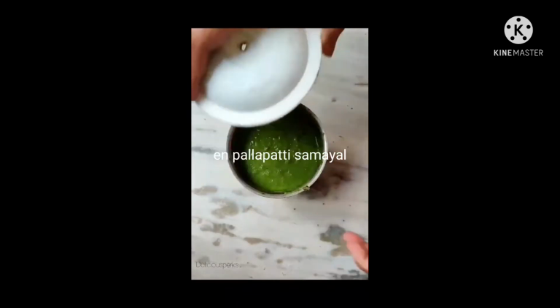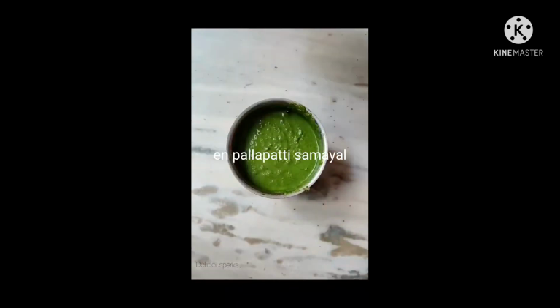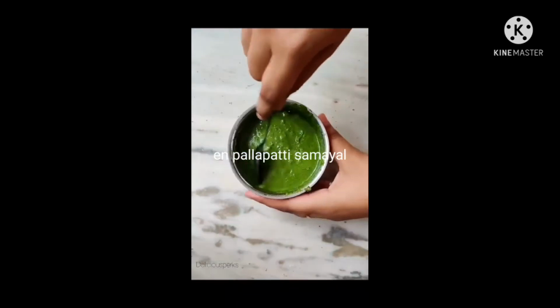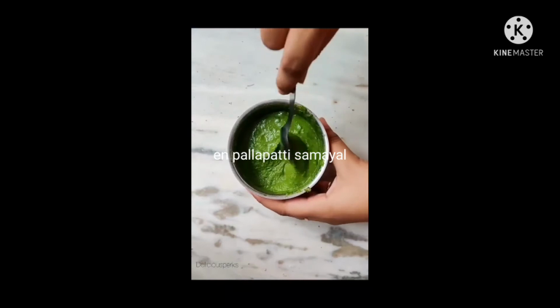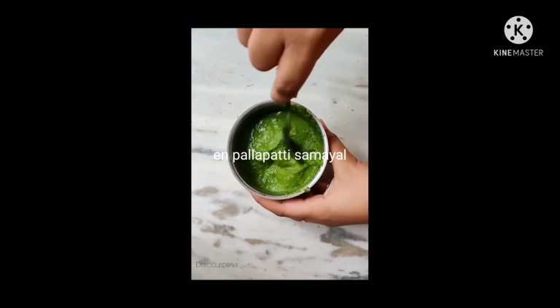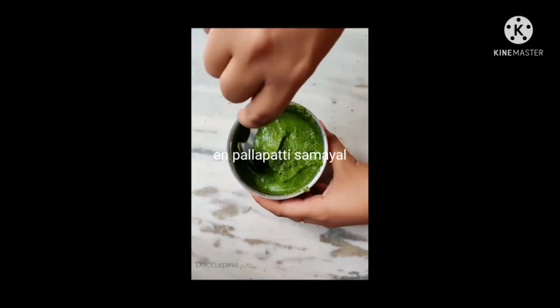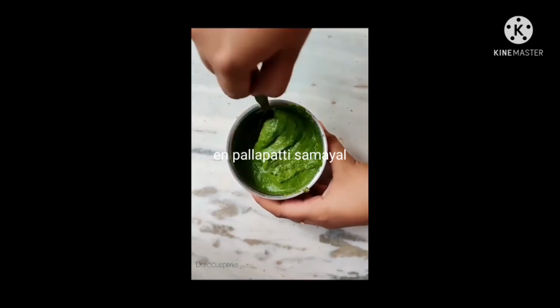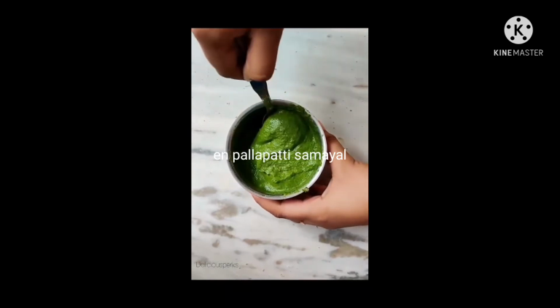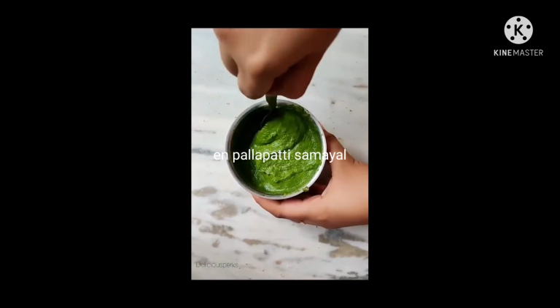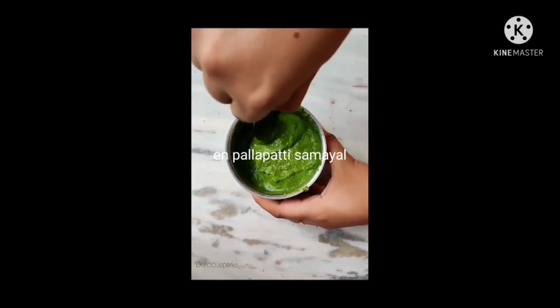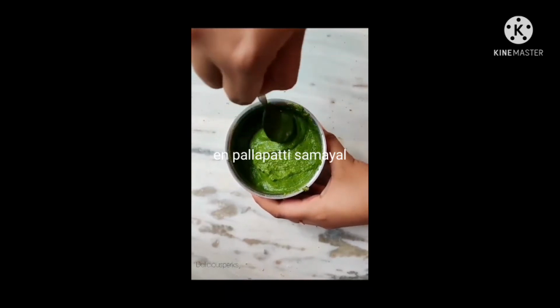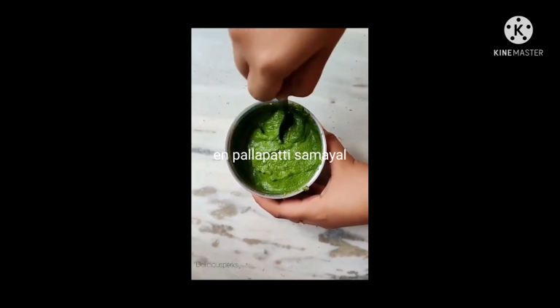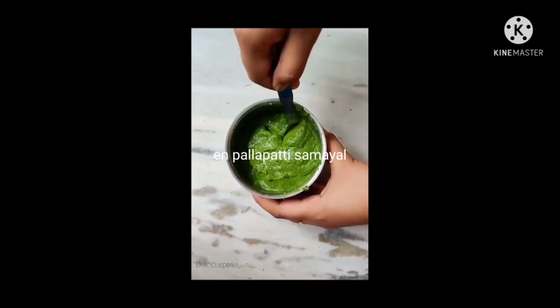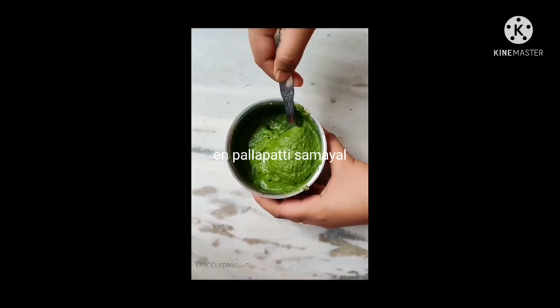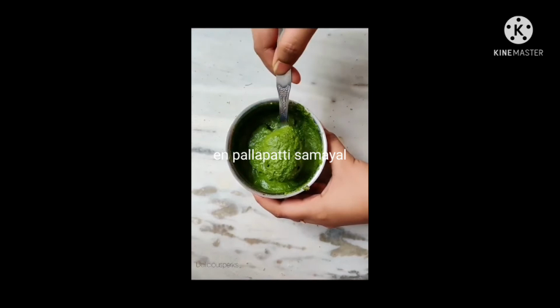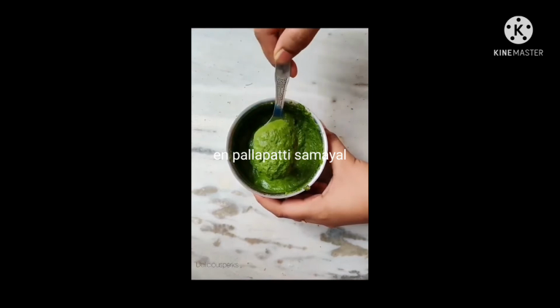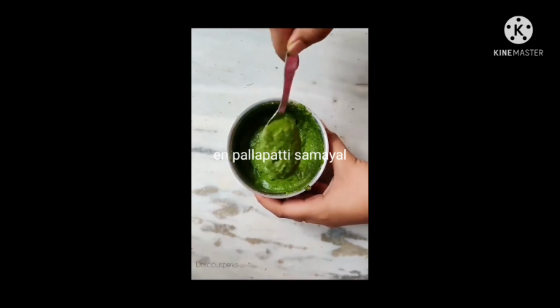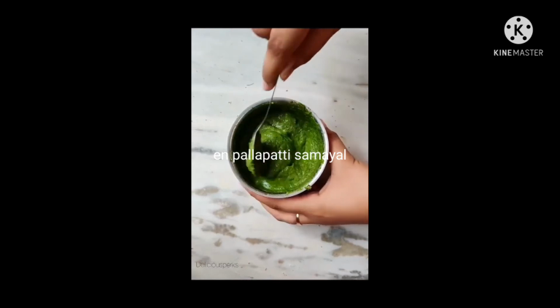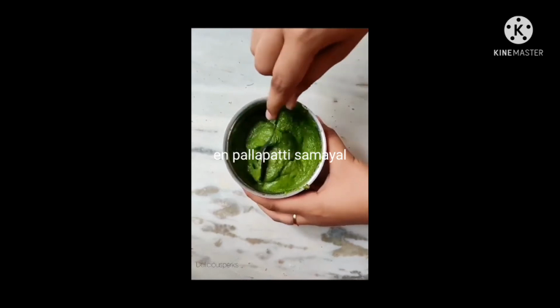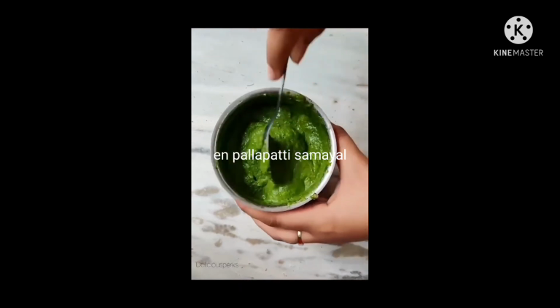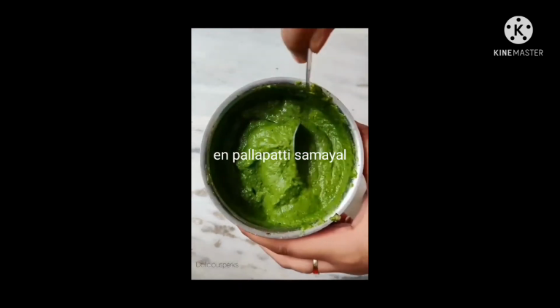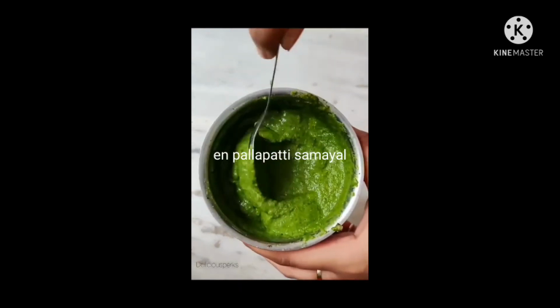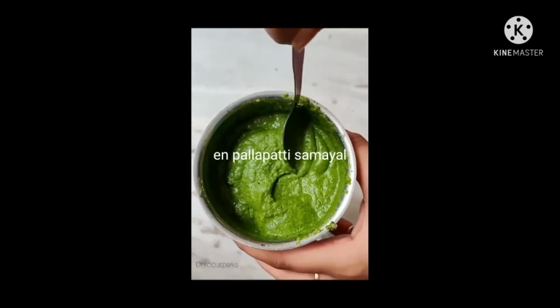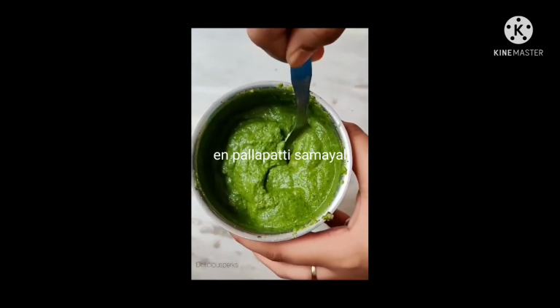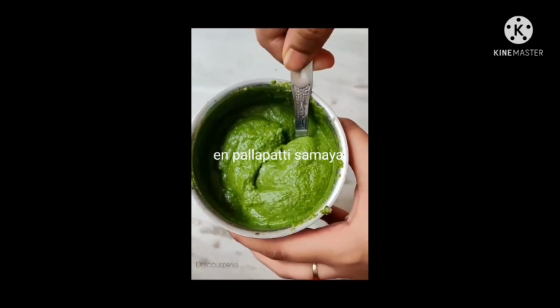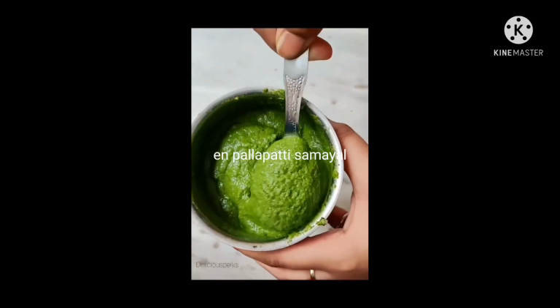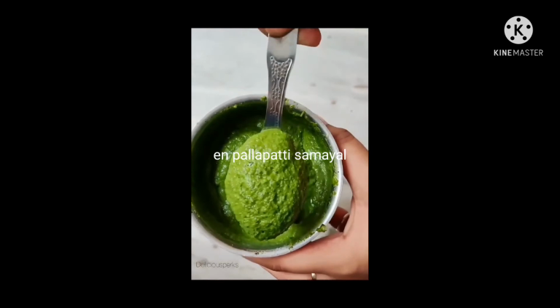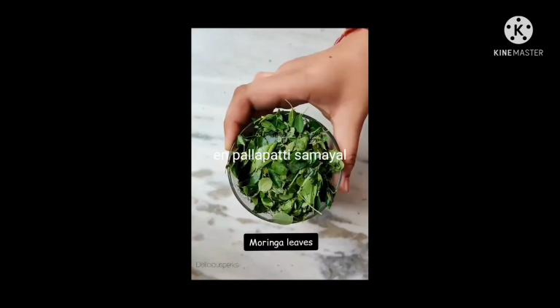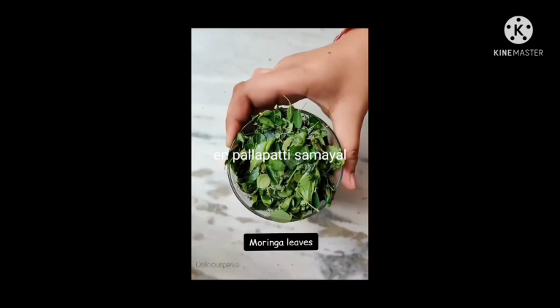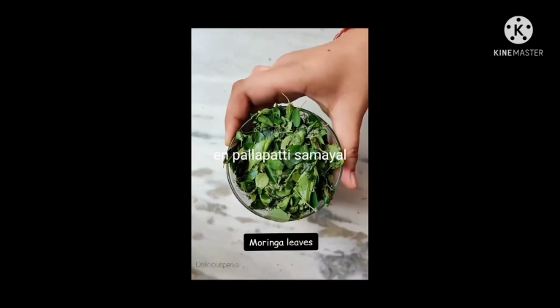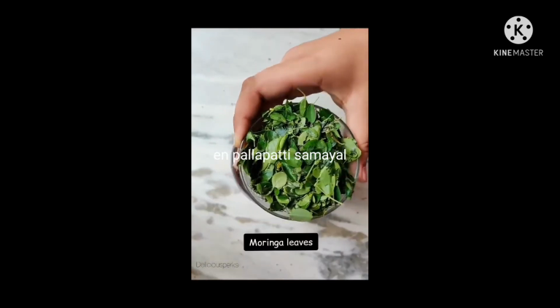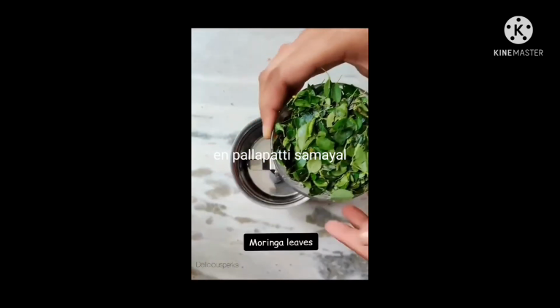Hello and welcome to the end of the day. Today, we will see a very healthy recipe for you. Now, we are going to make 3 chutneys.